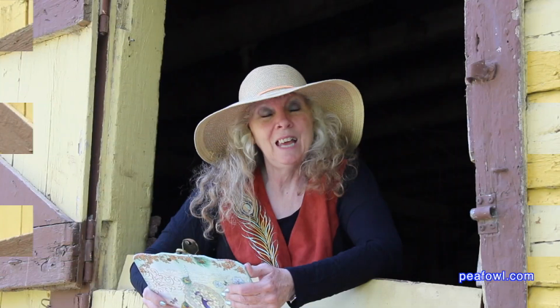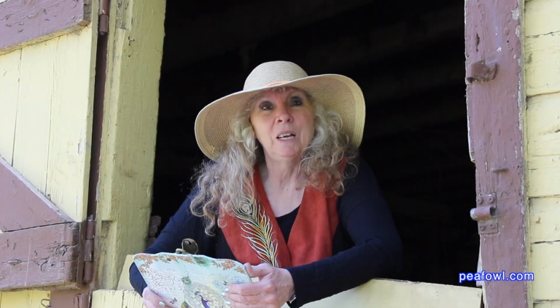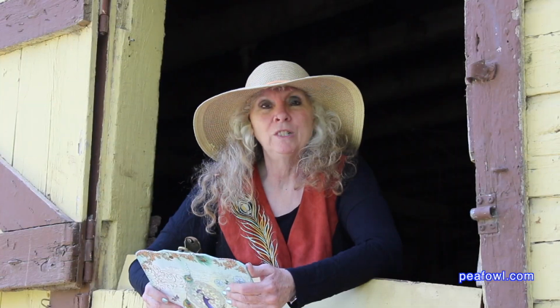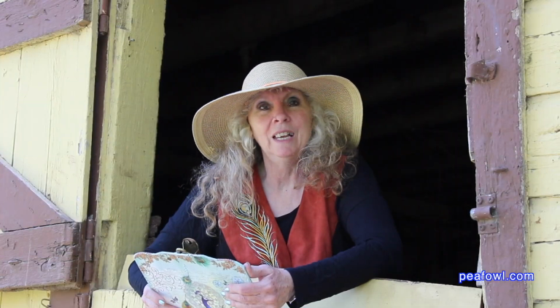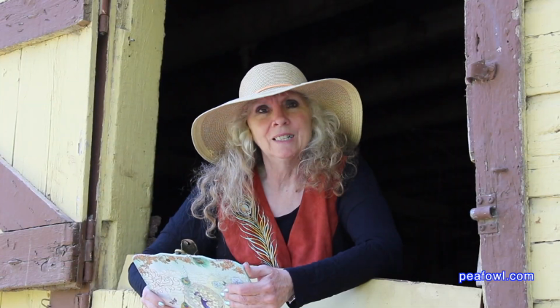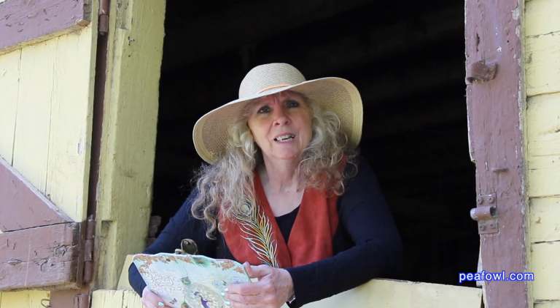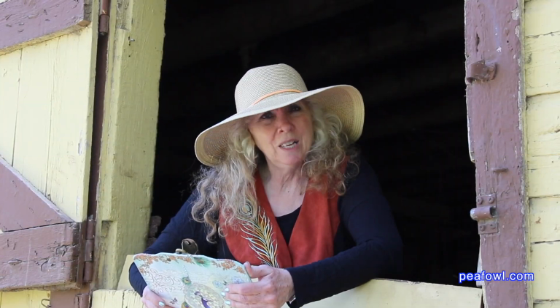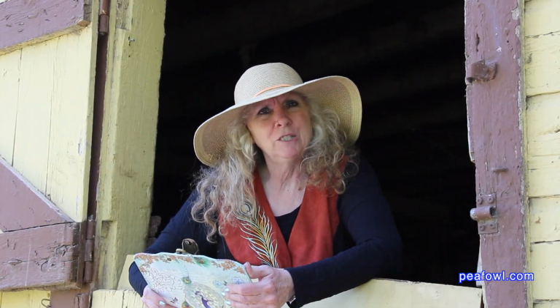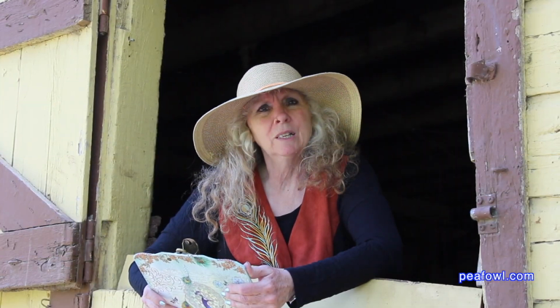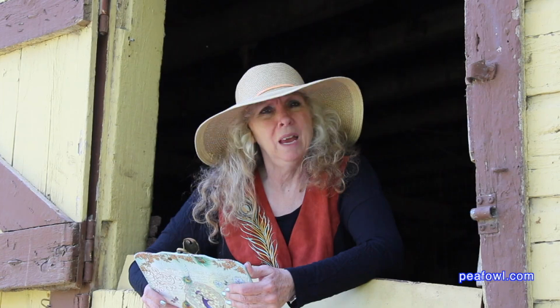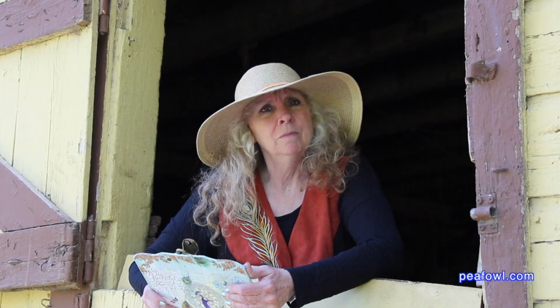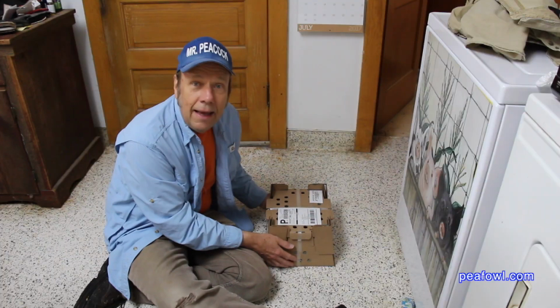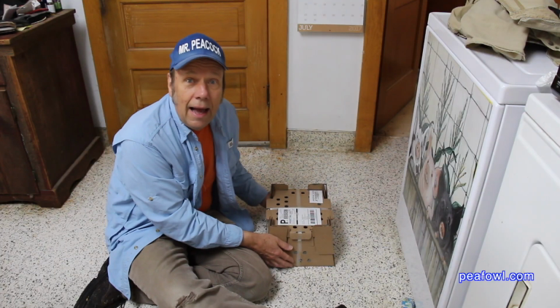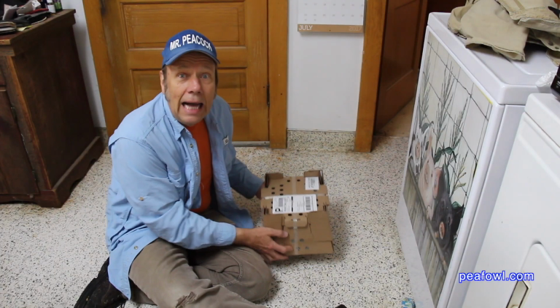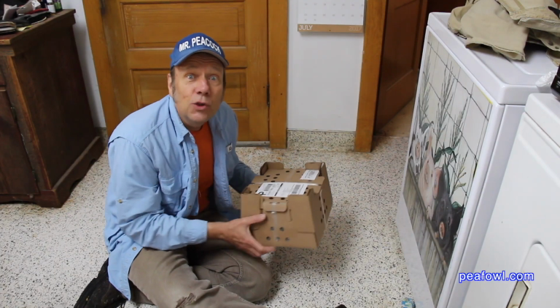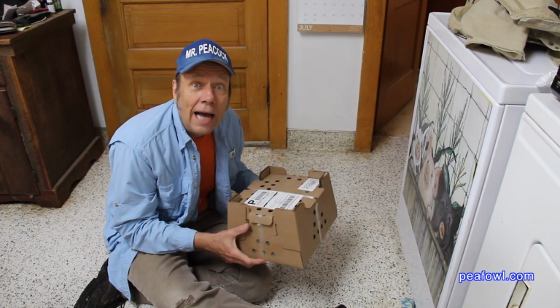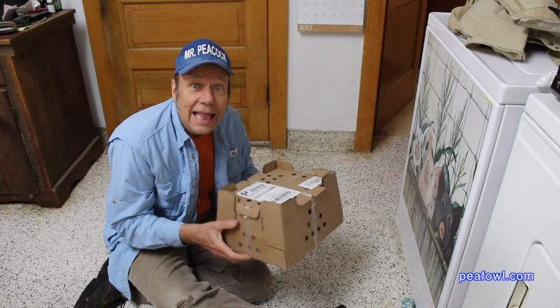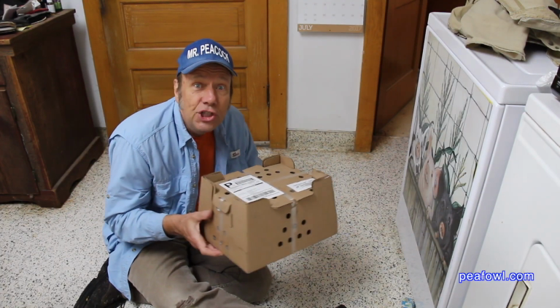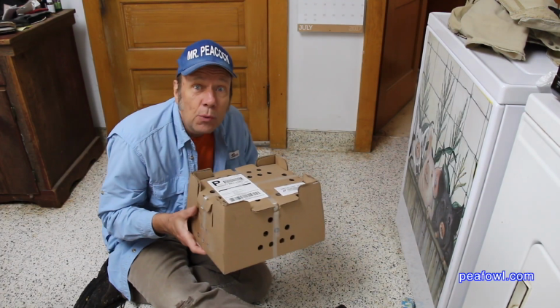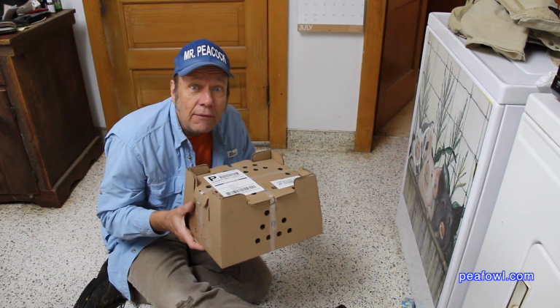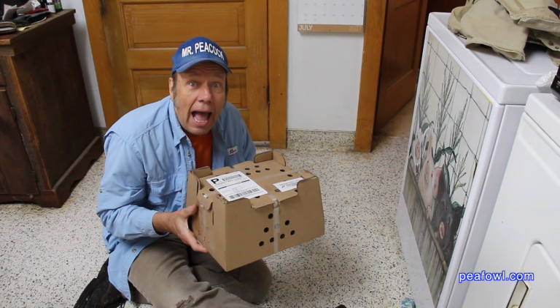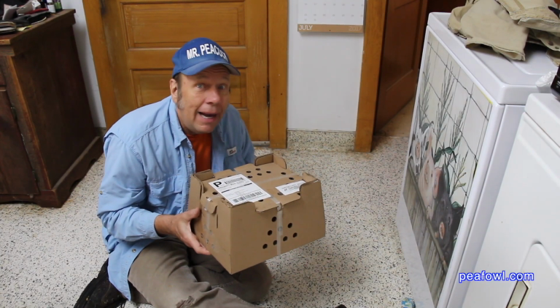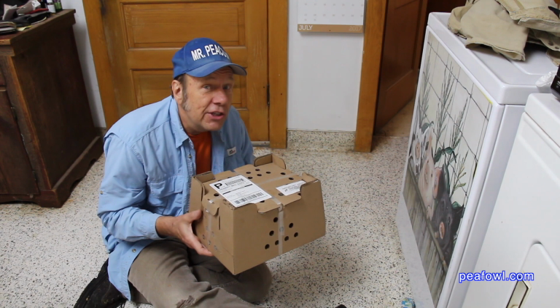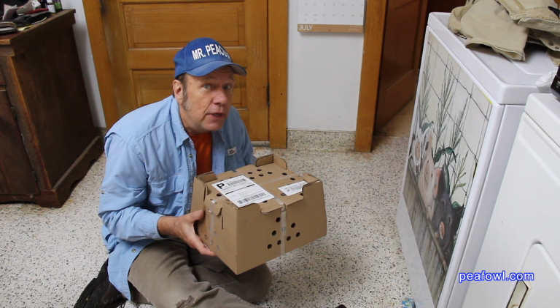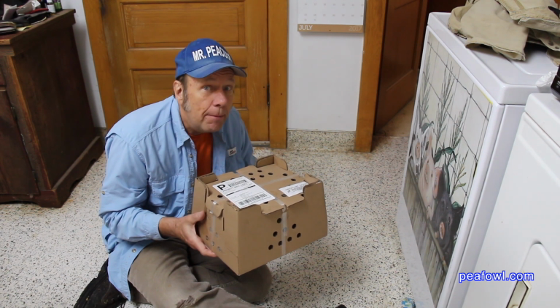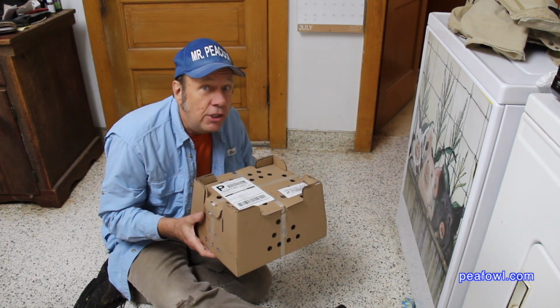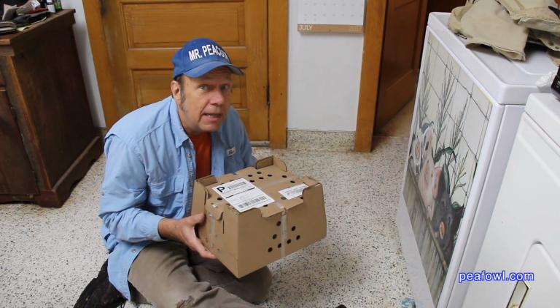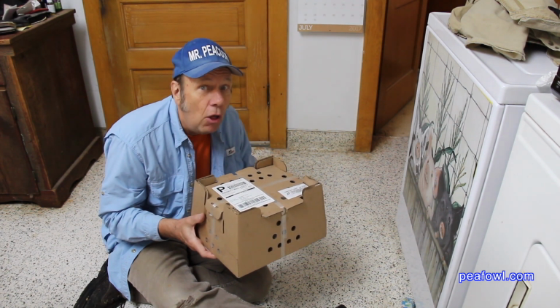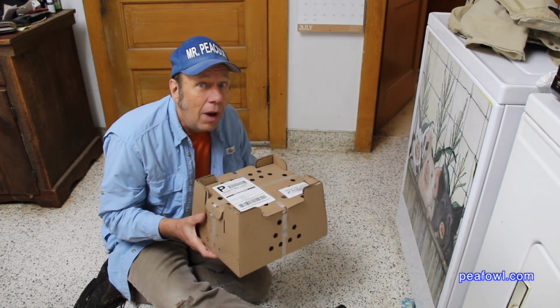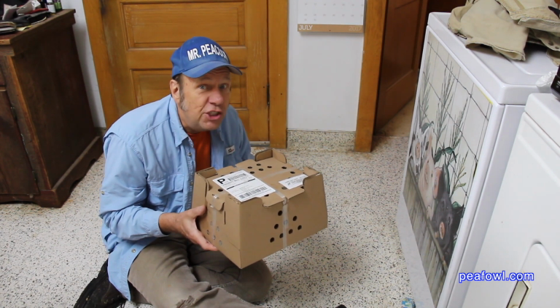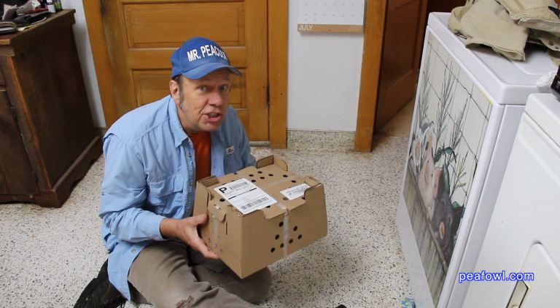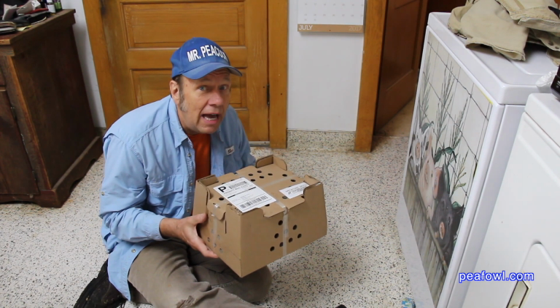Today's Peacock question is, can you send Peachicks in the mail? Guess what? They just arrived. Everybody wants to know if you can ship Peachicks in the mail. Well, these just arrived.